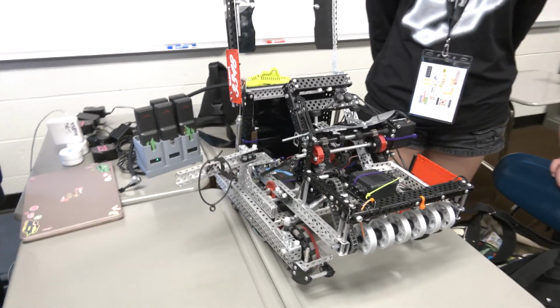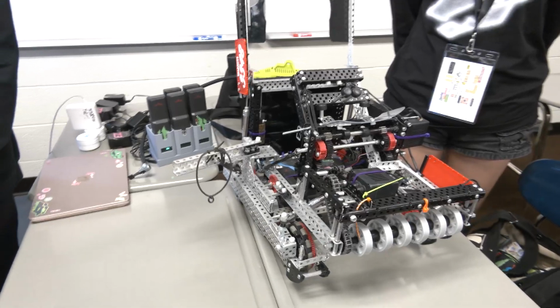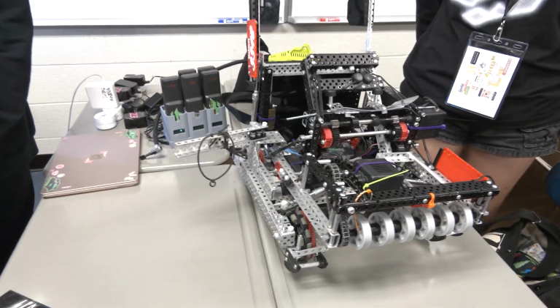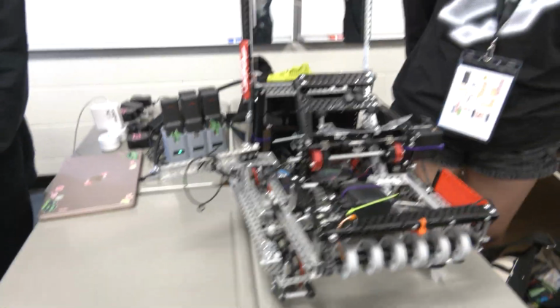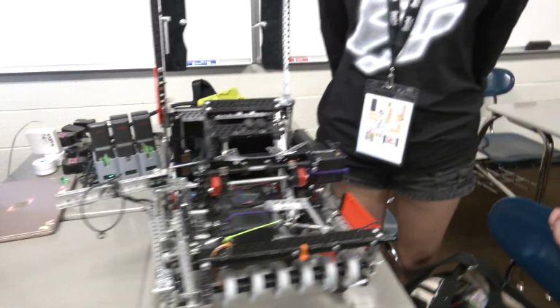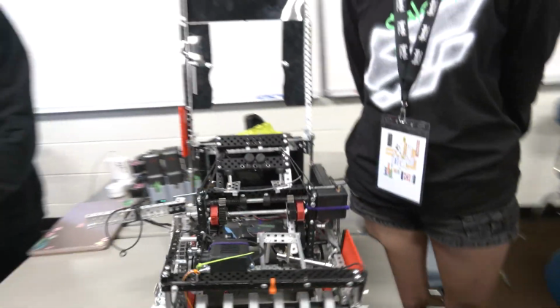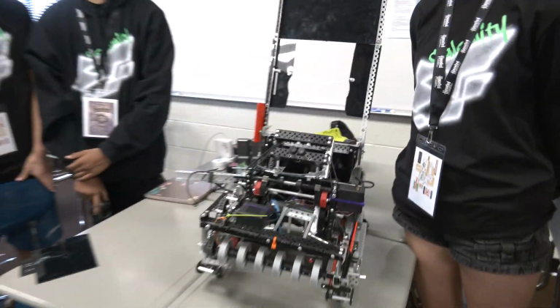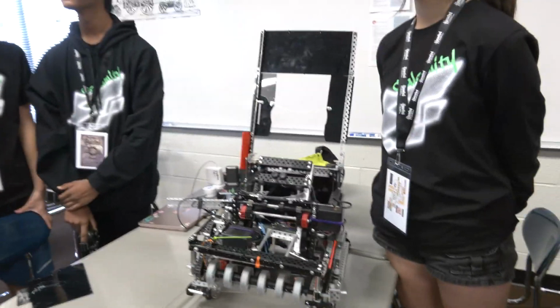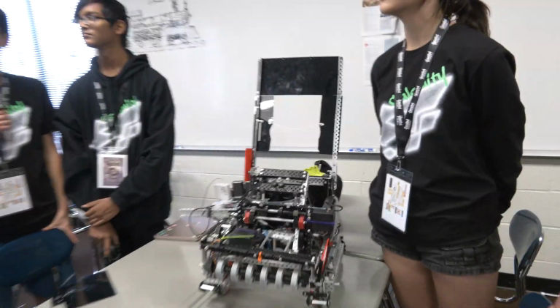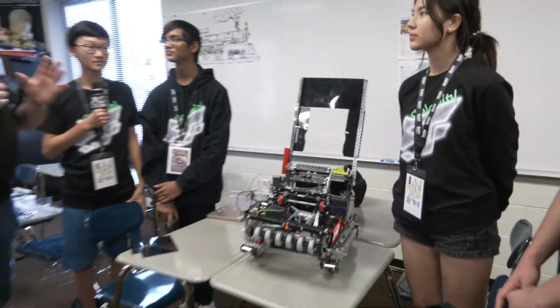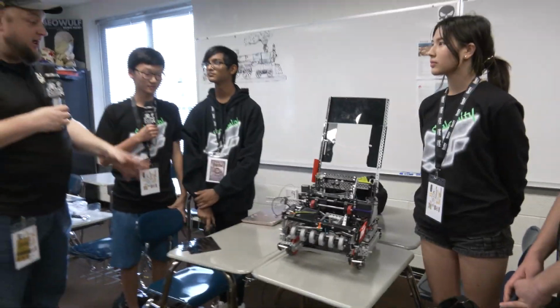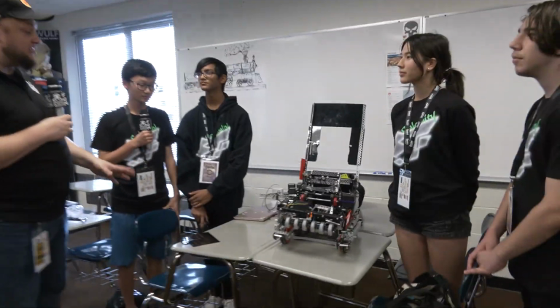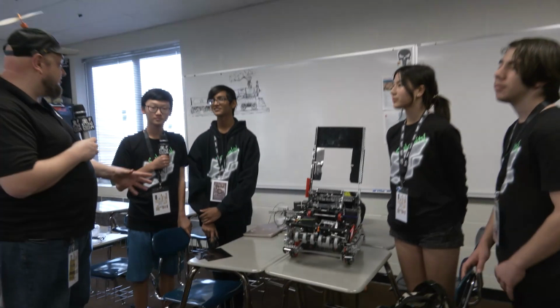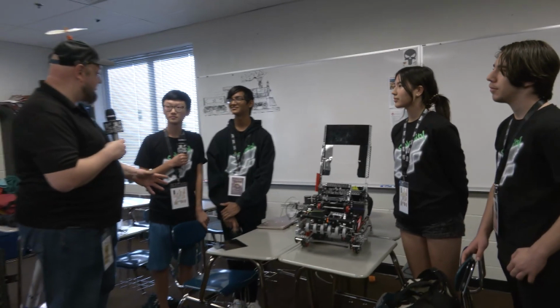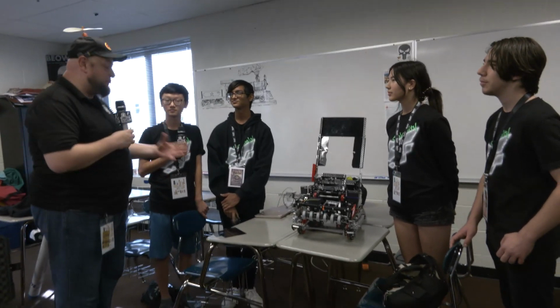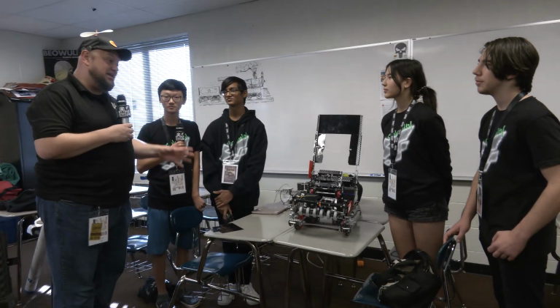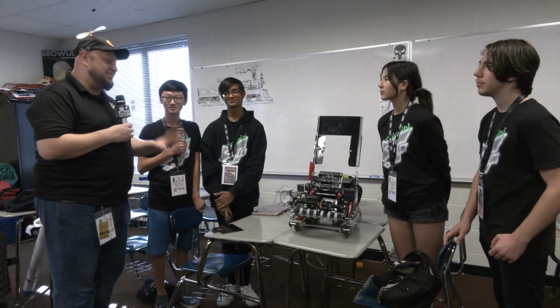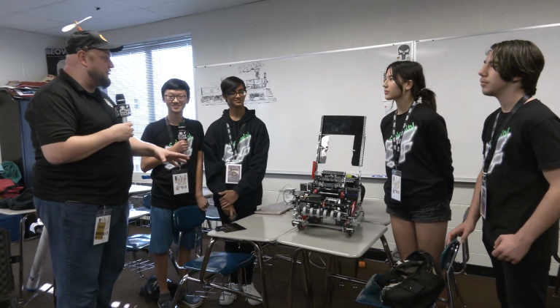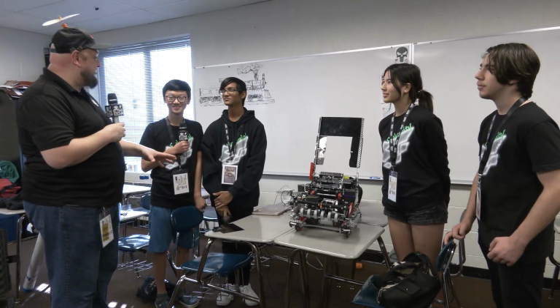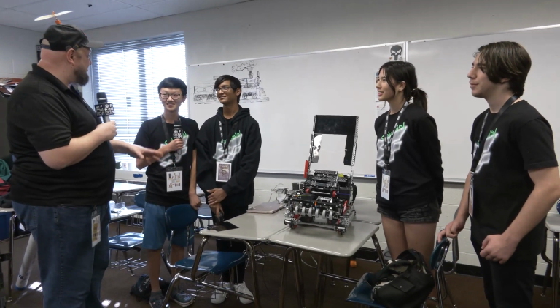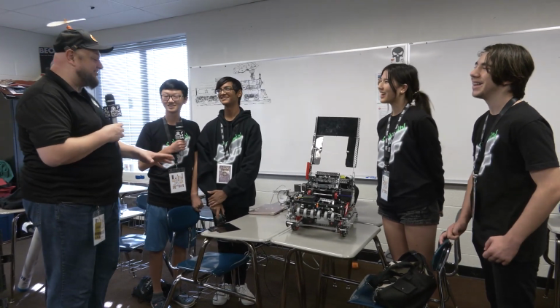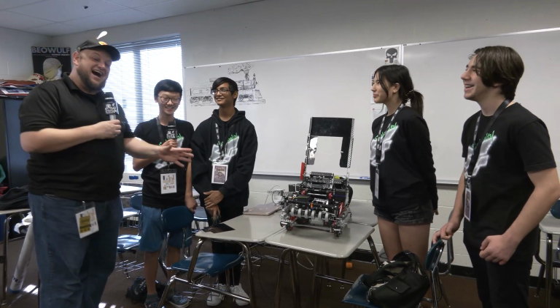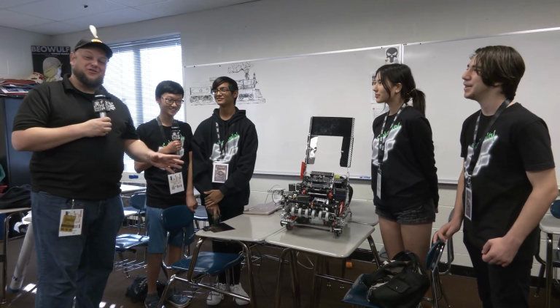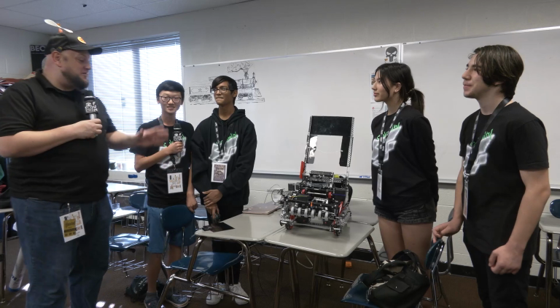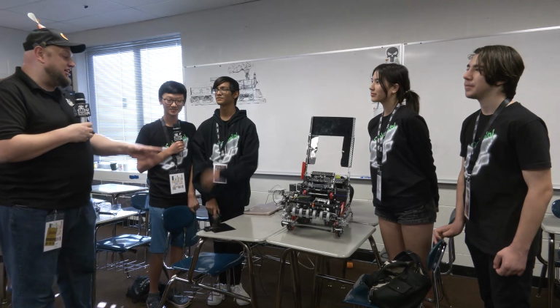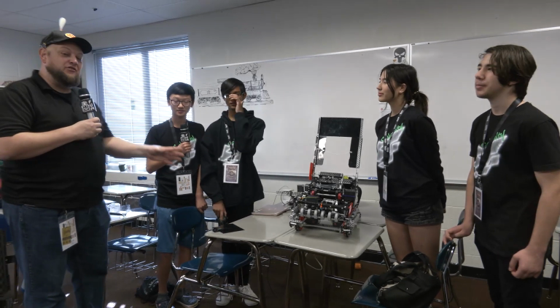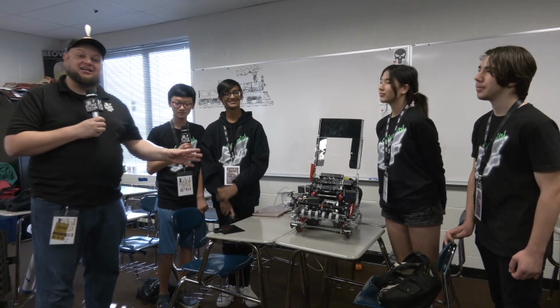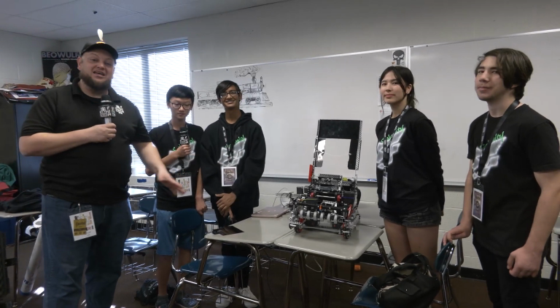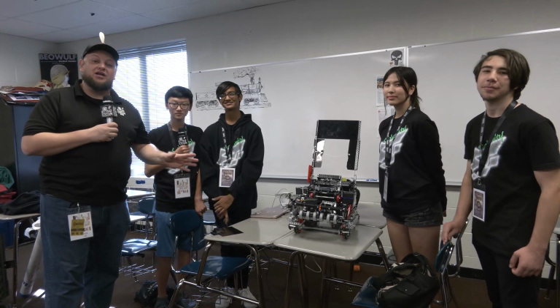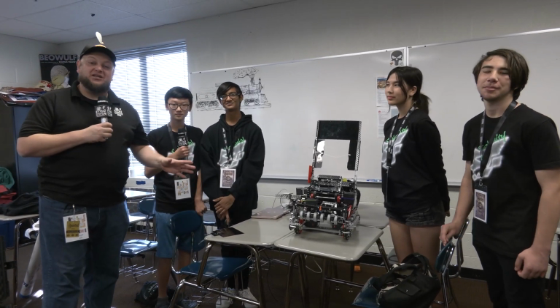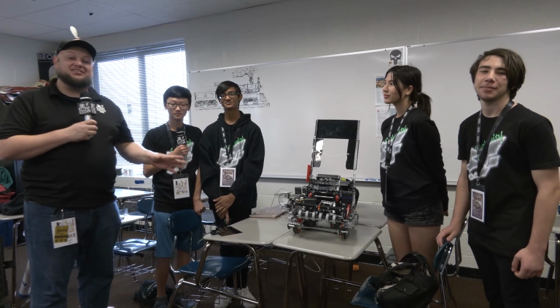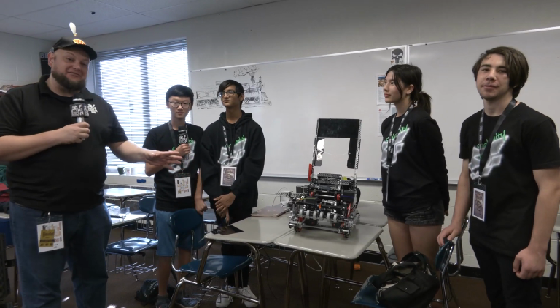Very cool. Overall, I think this is definitely a complete package of a robot. Congratulations on your finalist appearance at Mall of America, but I think you're looking for a bit more here at Haunted, so we can't wait to see how that performs. Make sure you check out 334B Calamity. Thanks for watching Pits and Parts here on Fun.